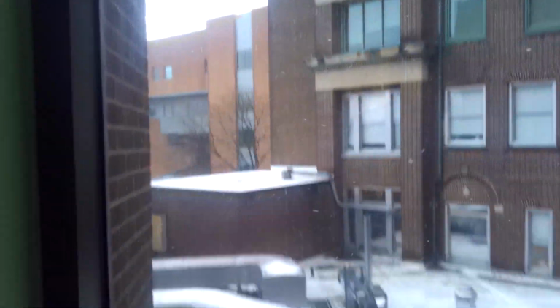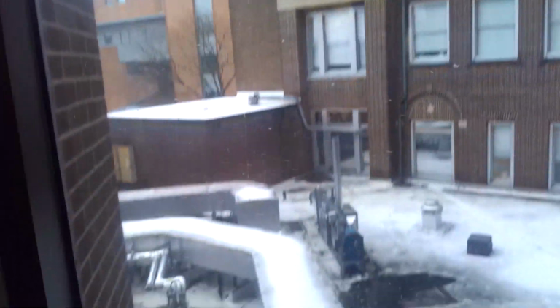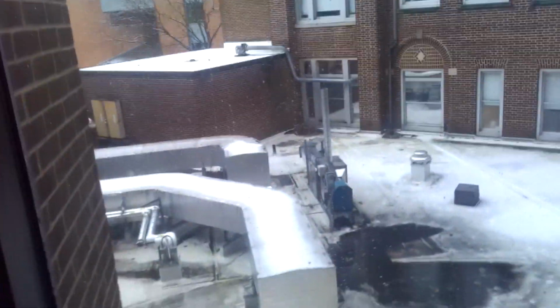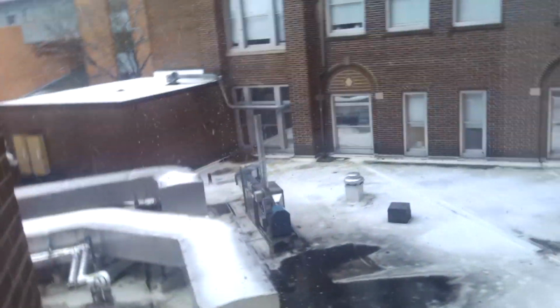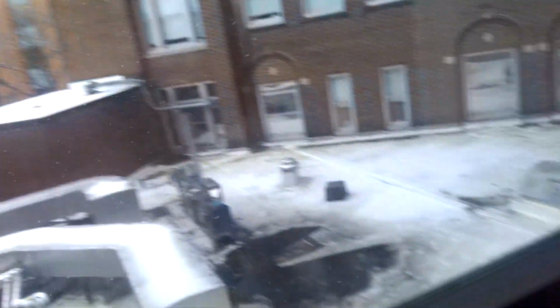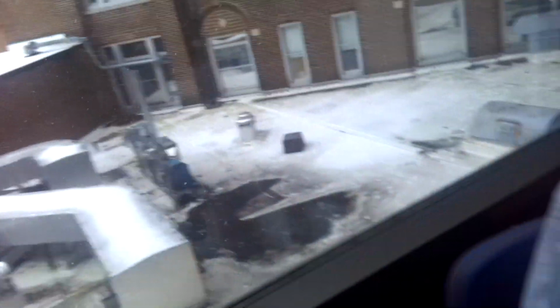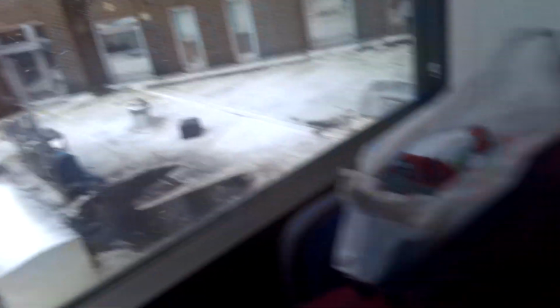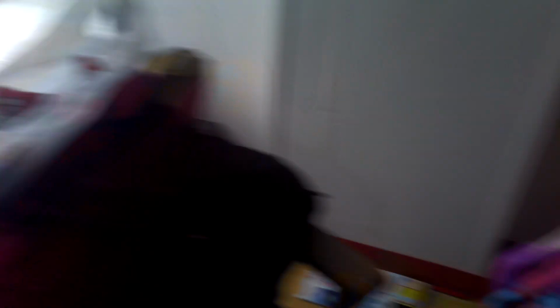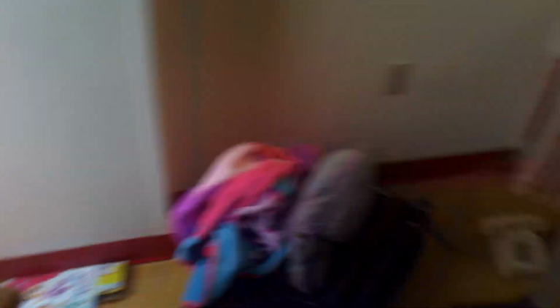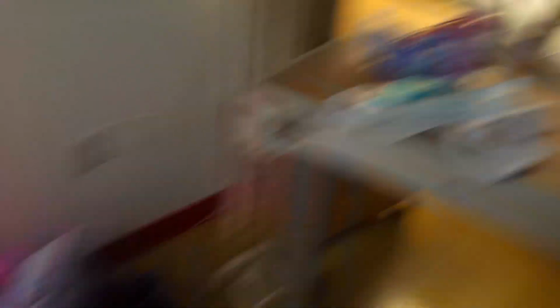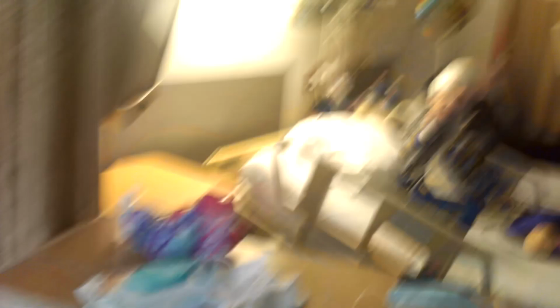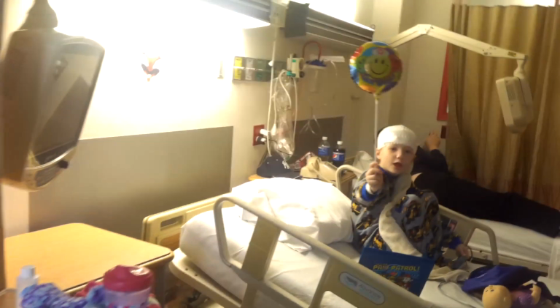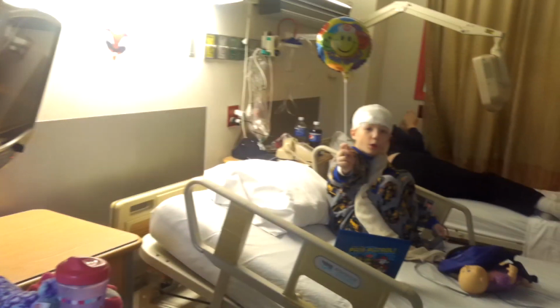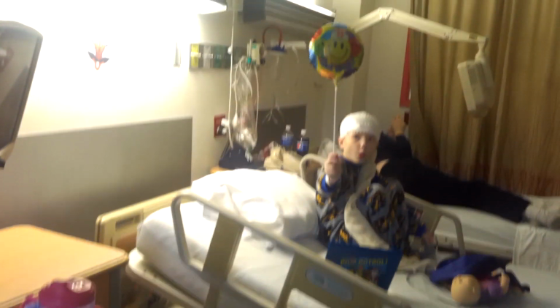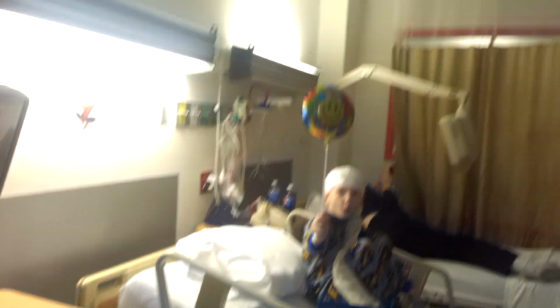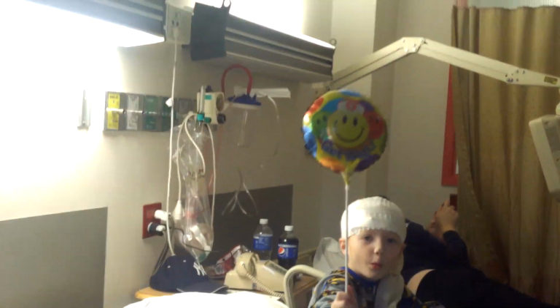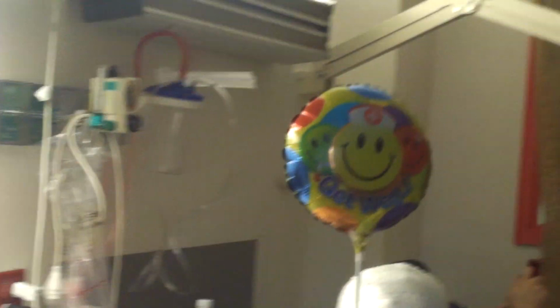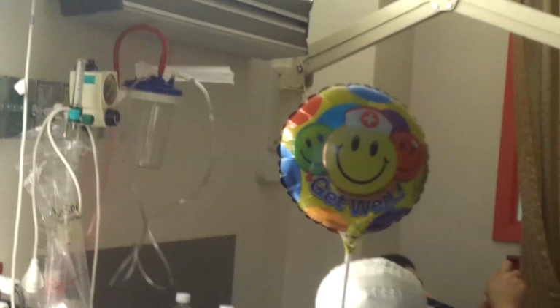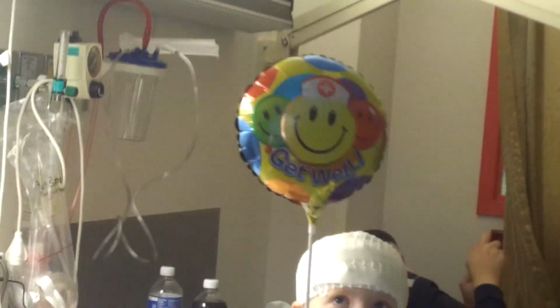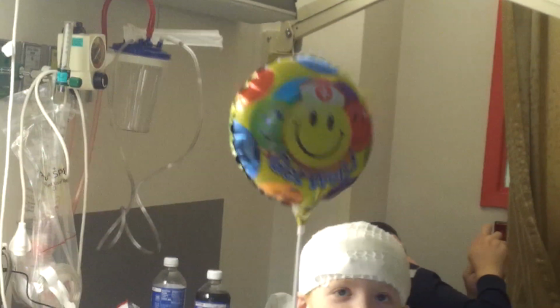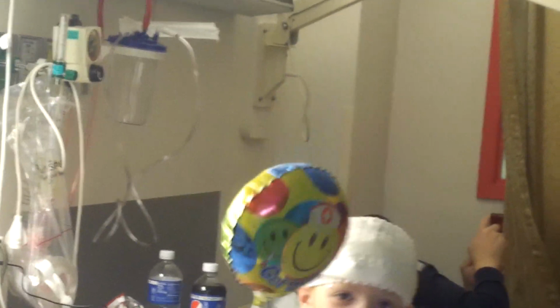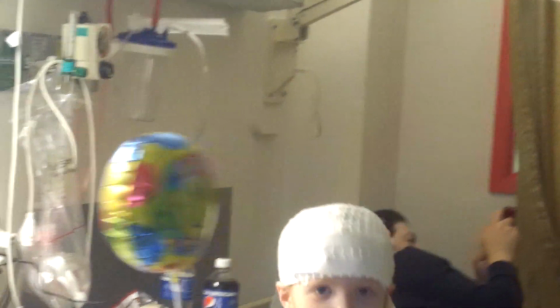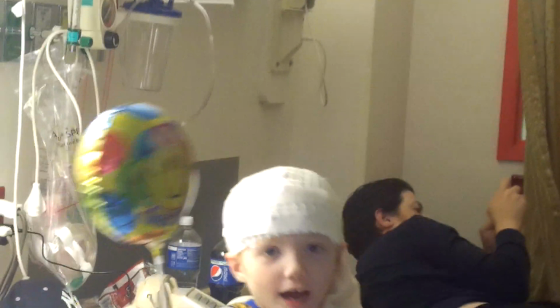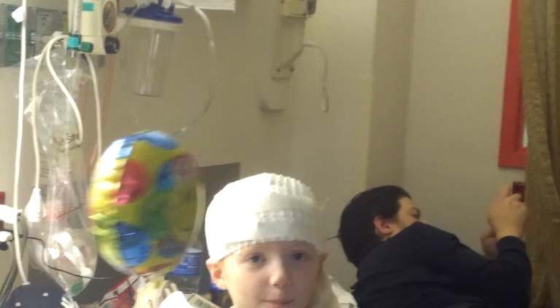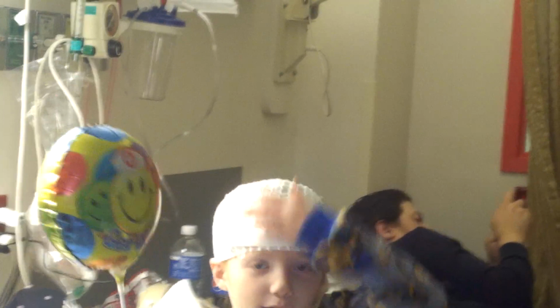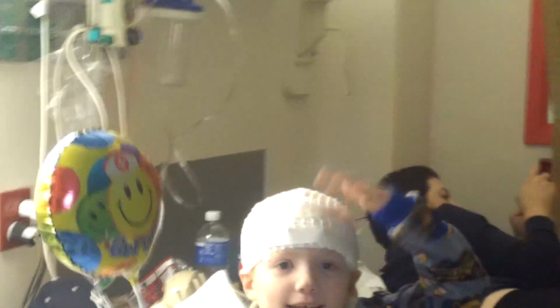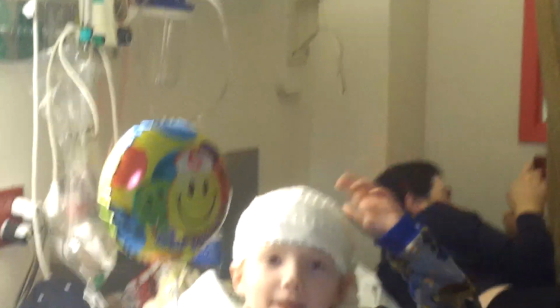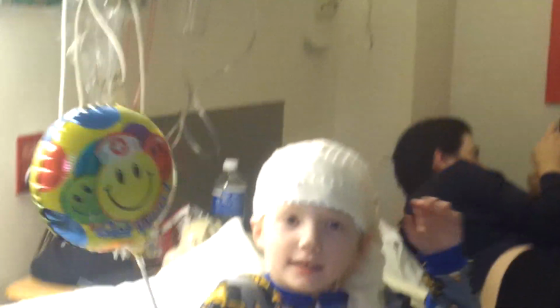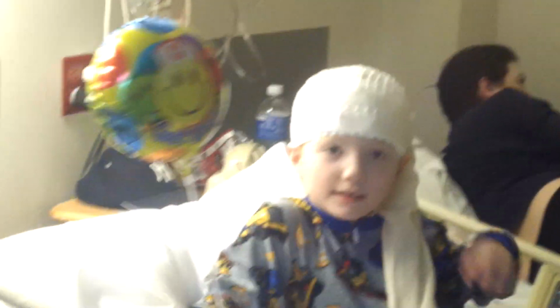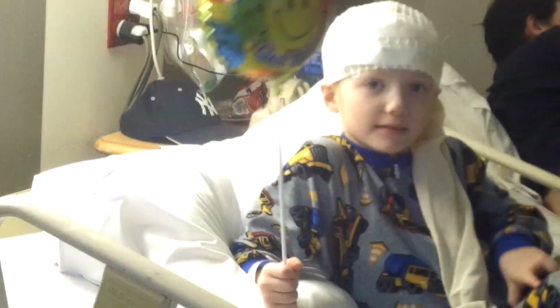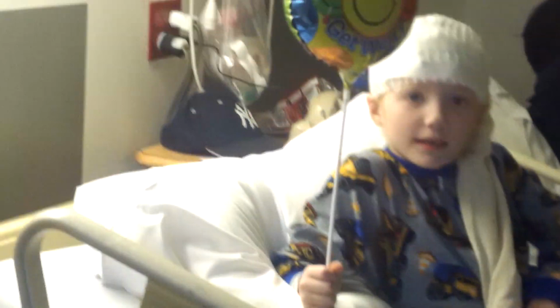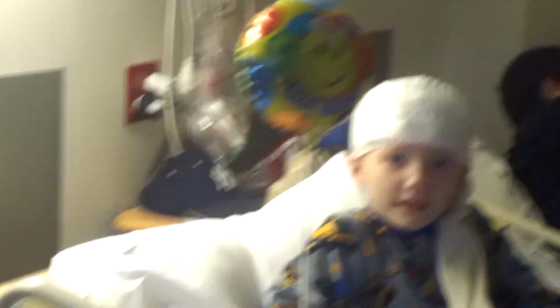Everybody, everybody, look at my balloon. That's a cool balloon. Everybody, look at me. They see you.